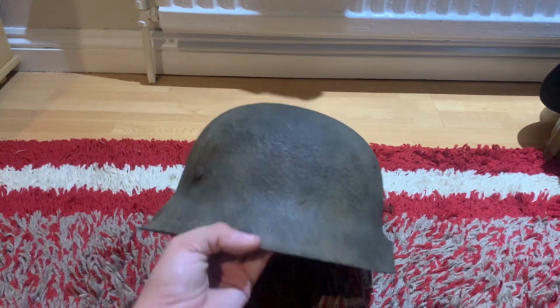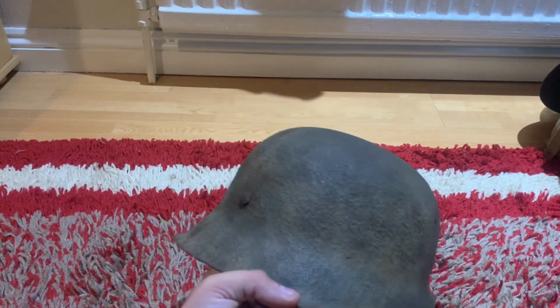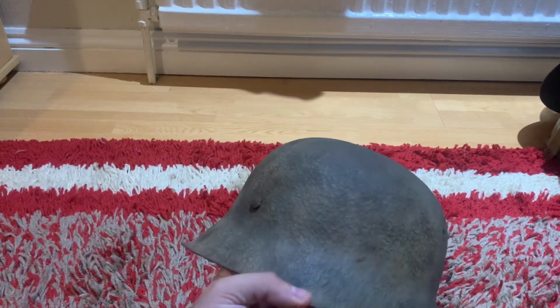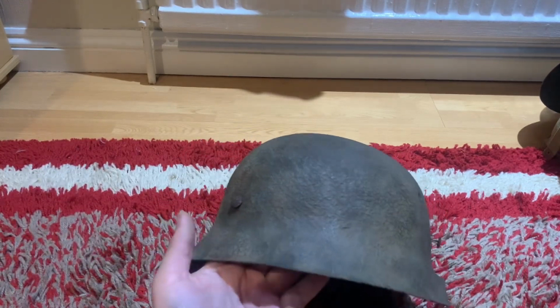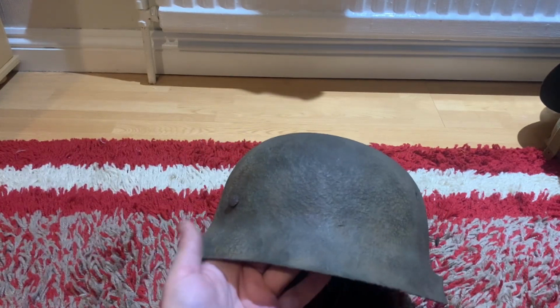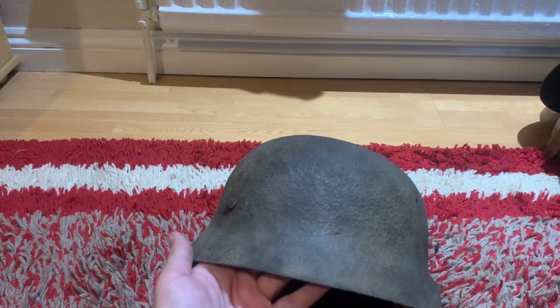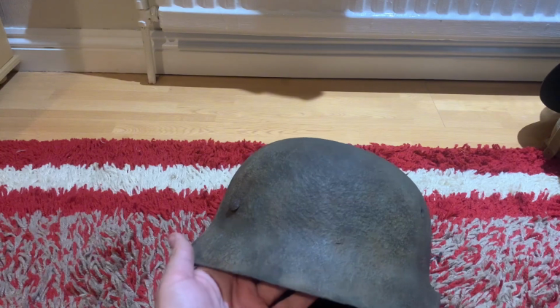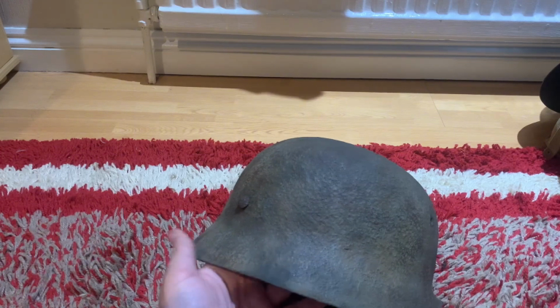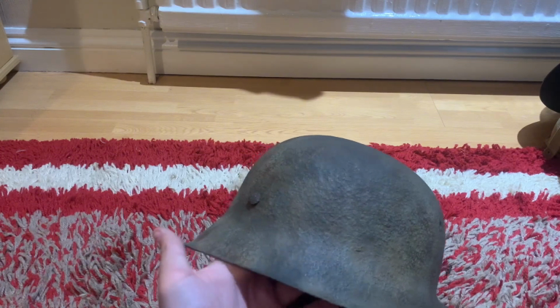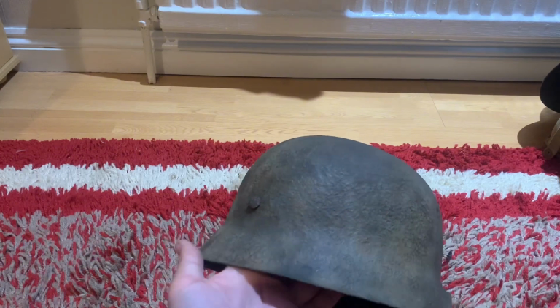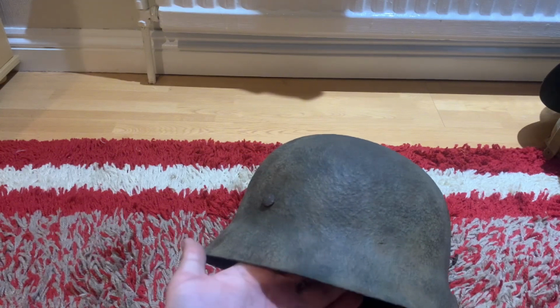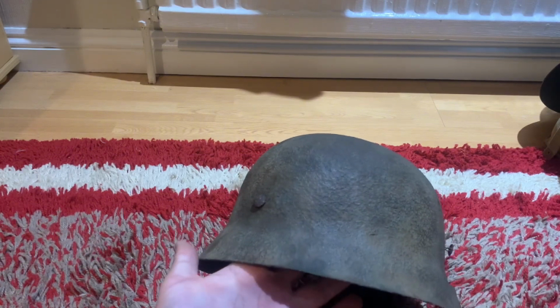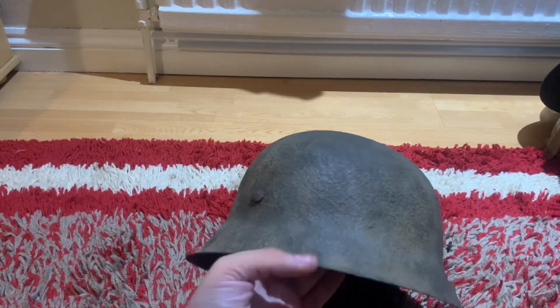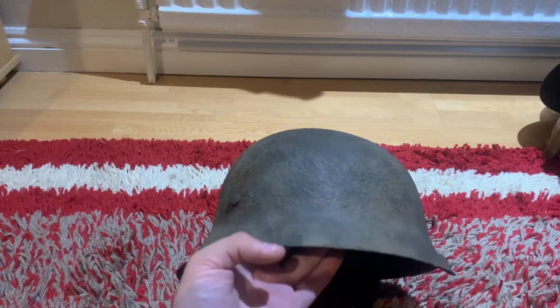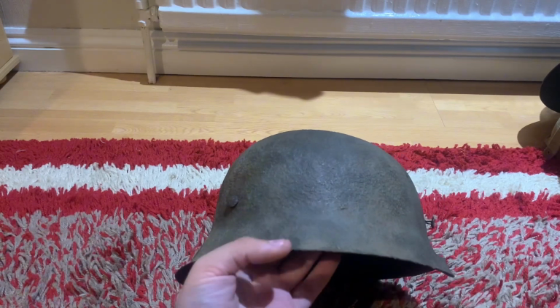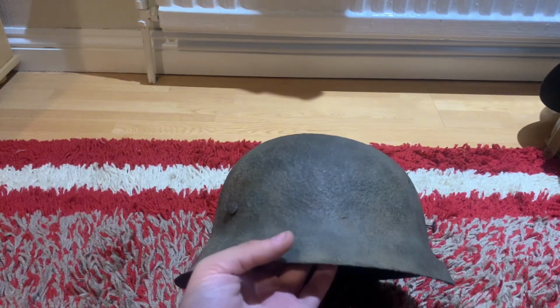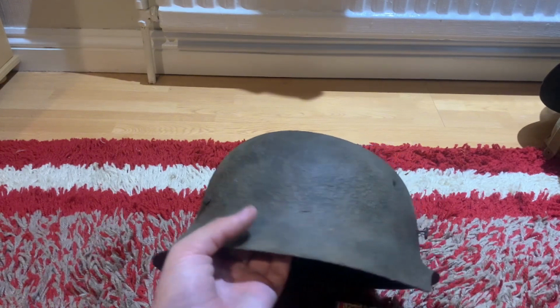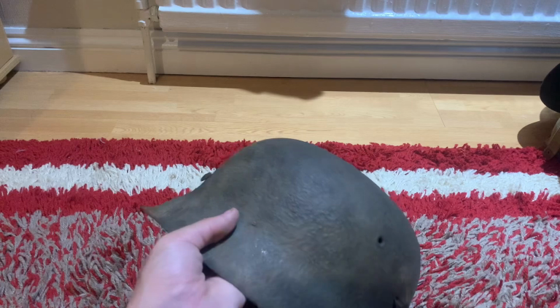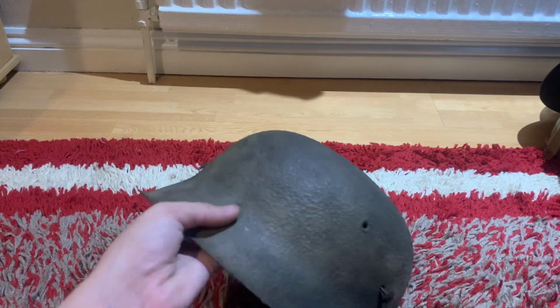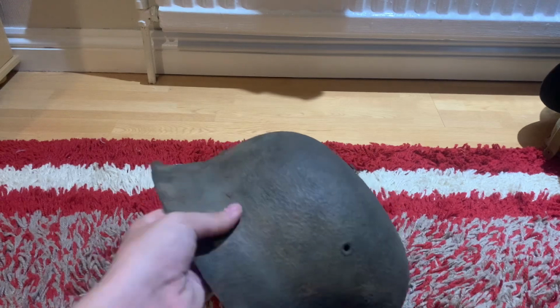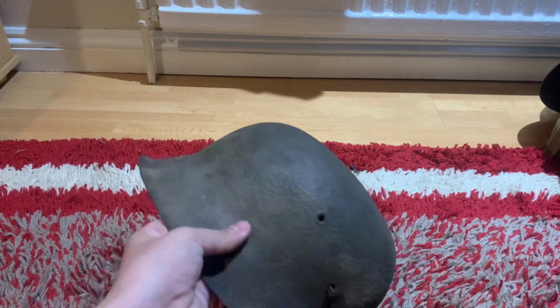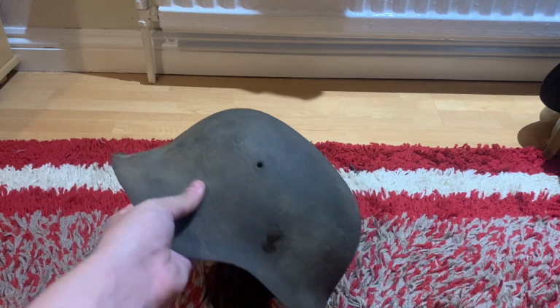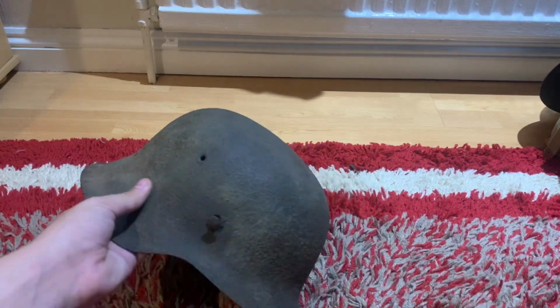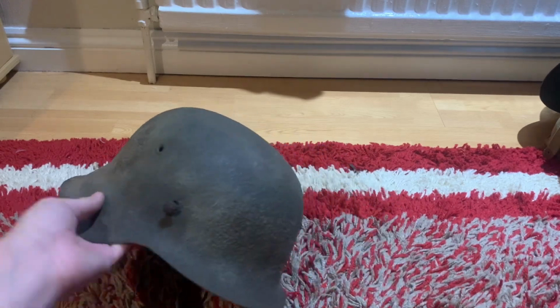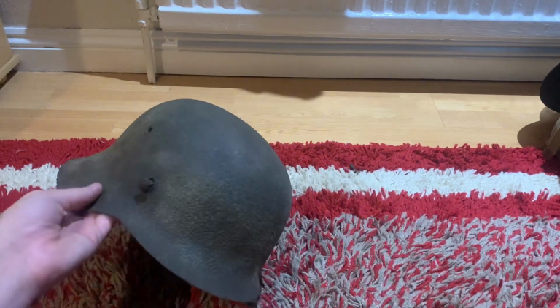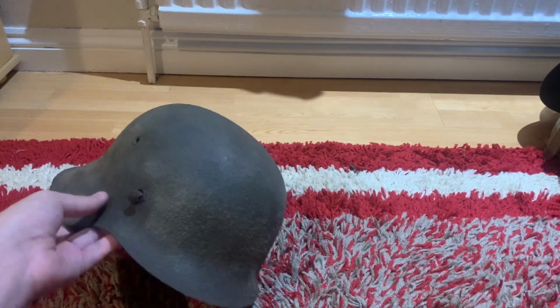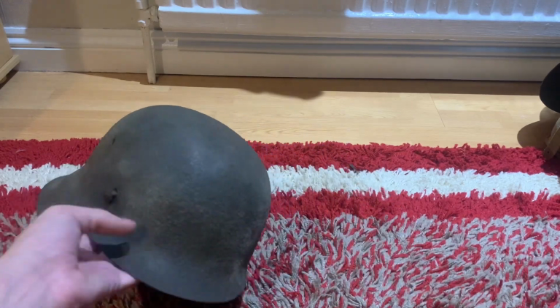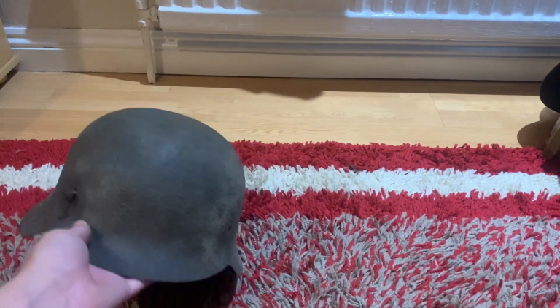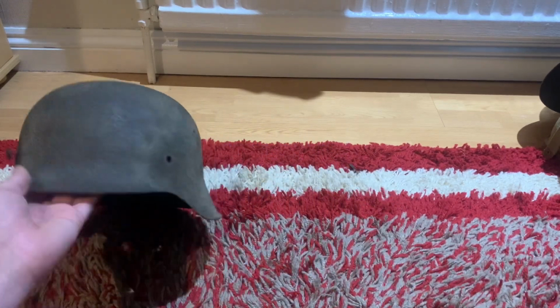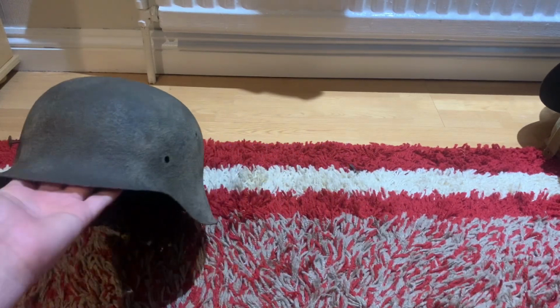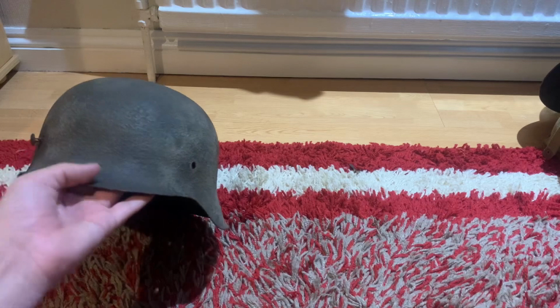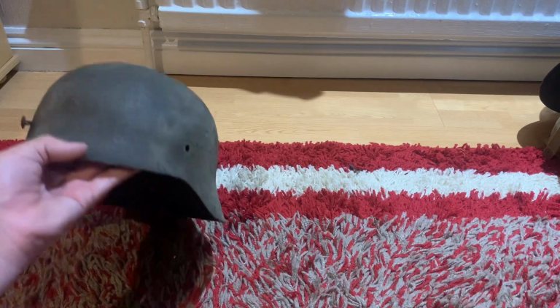You might be thinking: why don't you just put it away and keep it as a nice display piece? I don't want to do that, because this helmet is in too good a condition to just sit there.